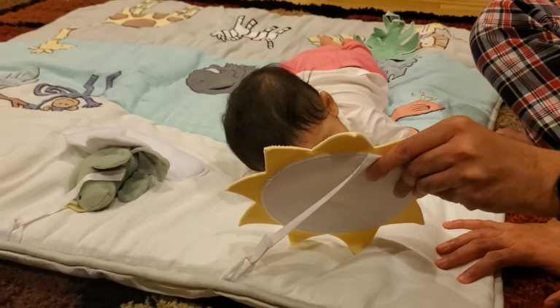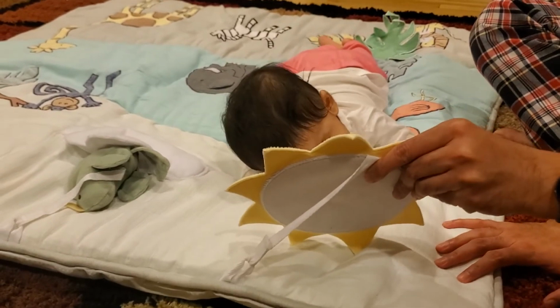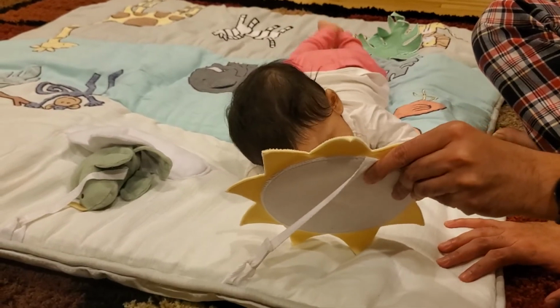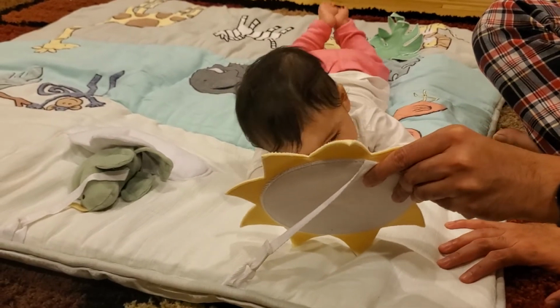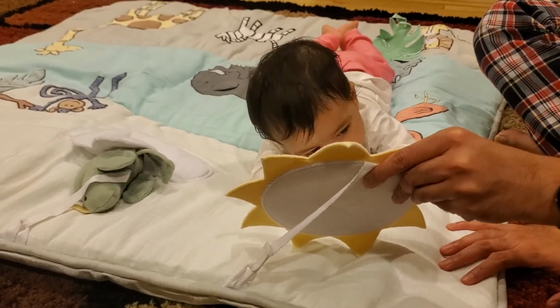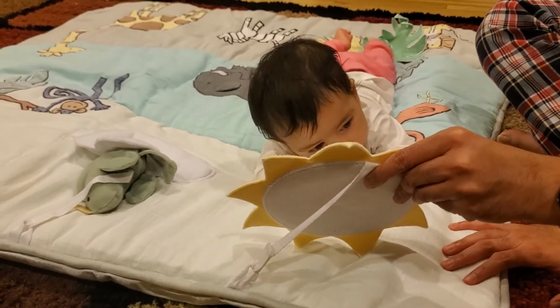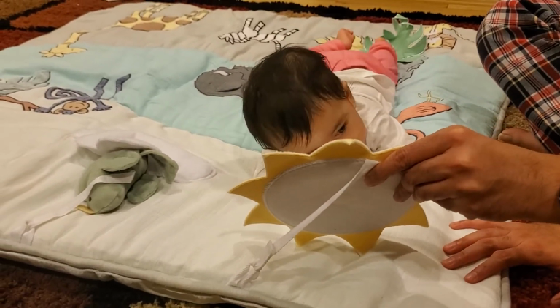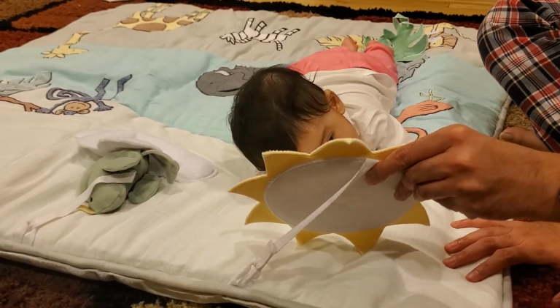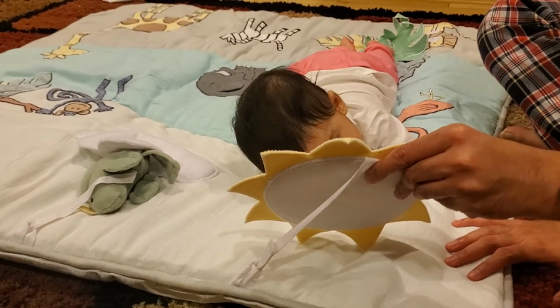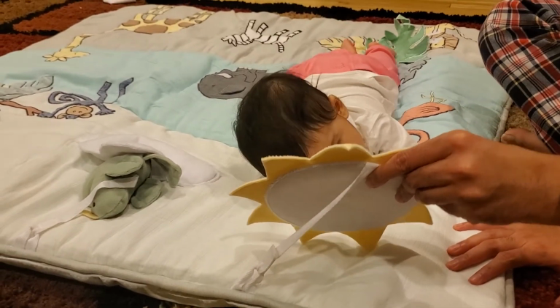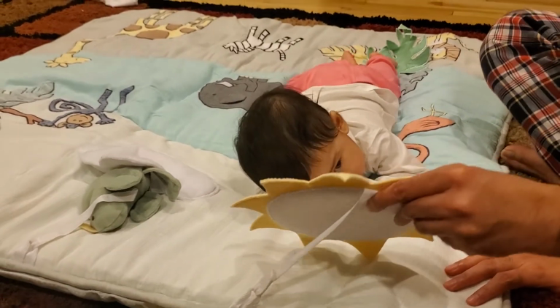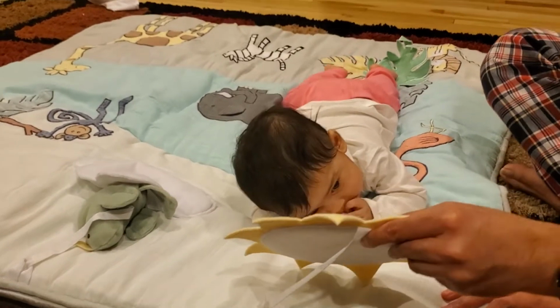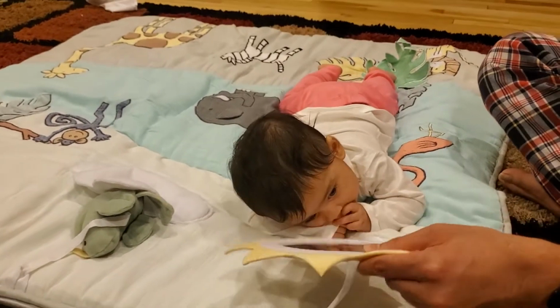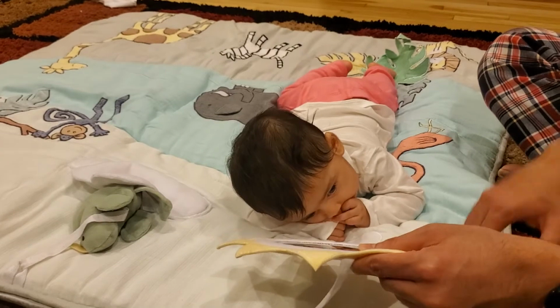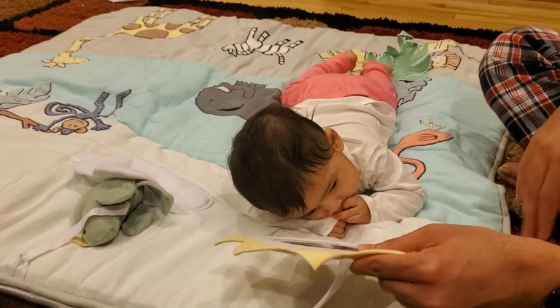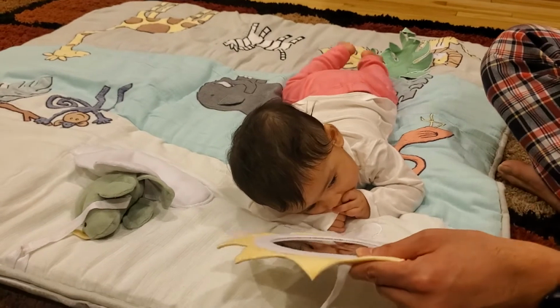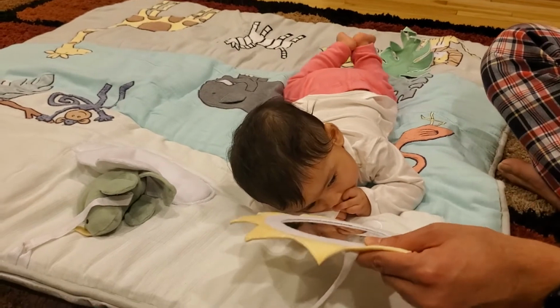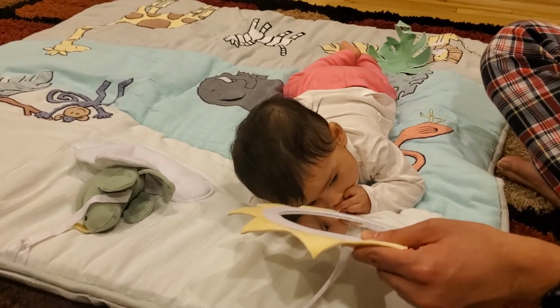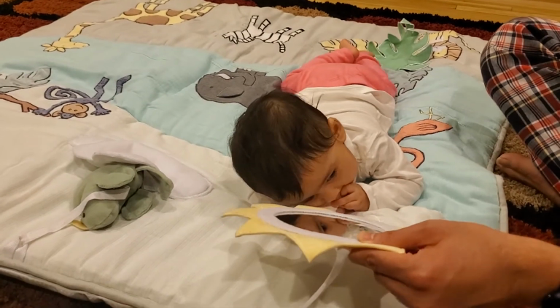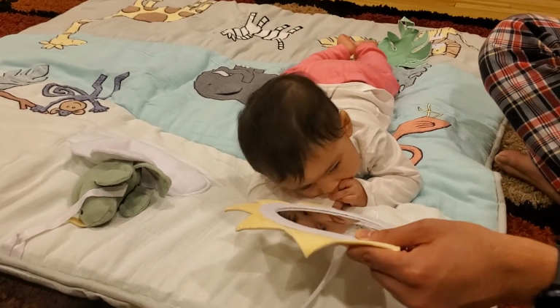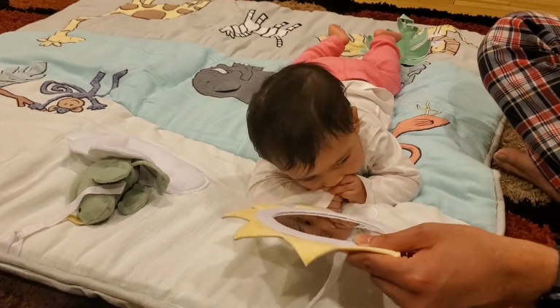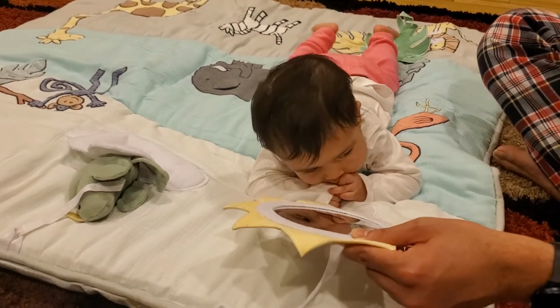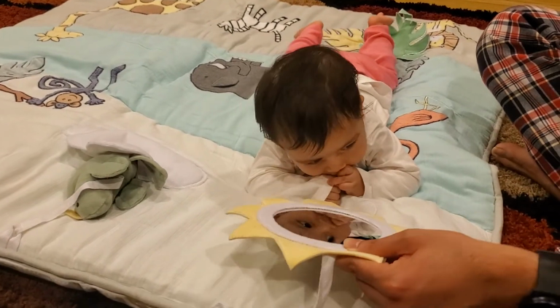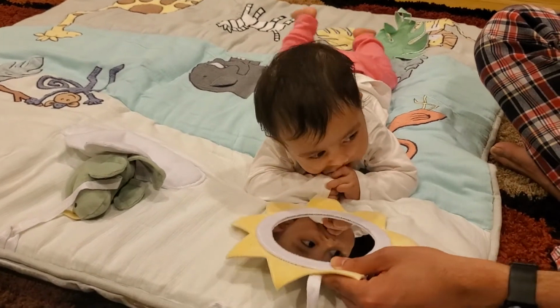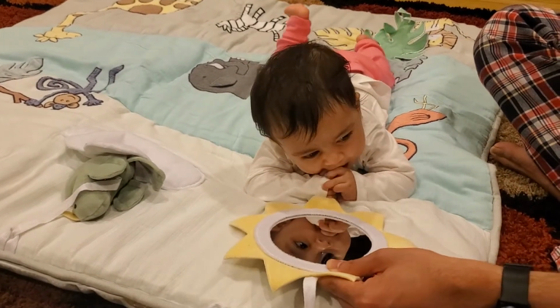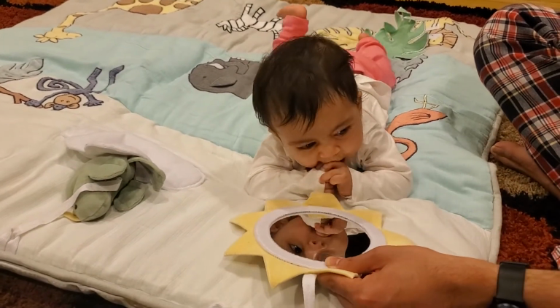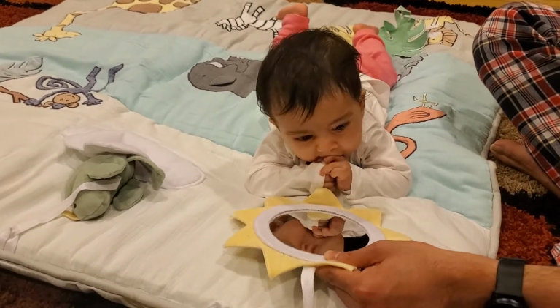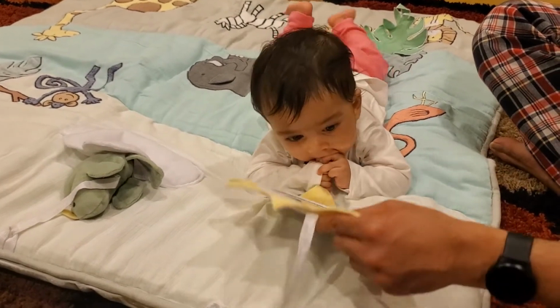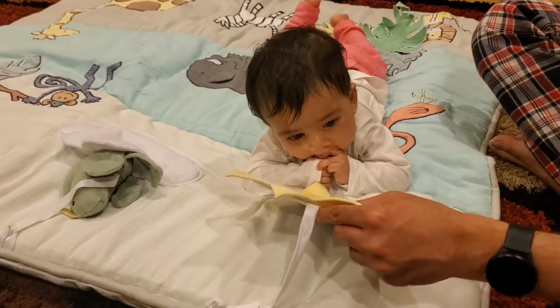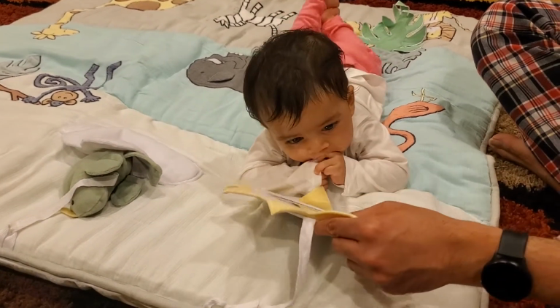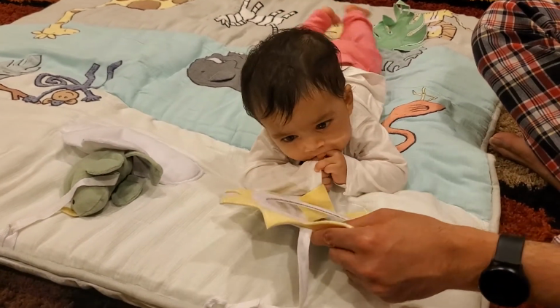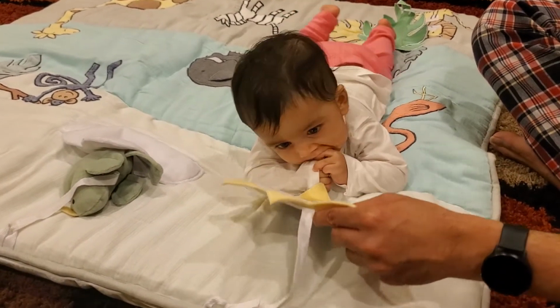She's looking at herself in the mirror. And if you just keep it around and she's holding her head up, she might also look at it a lot more.